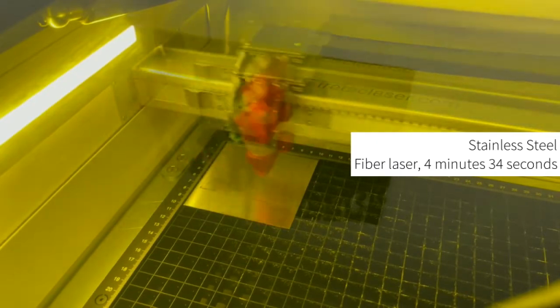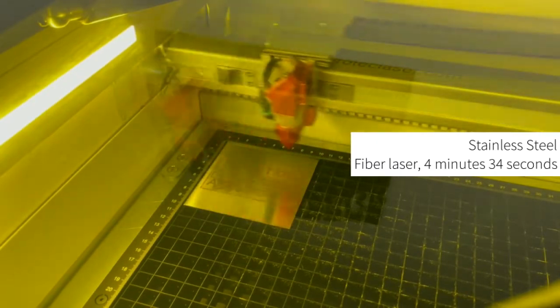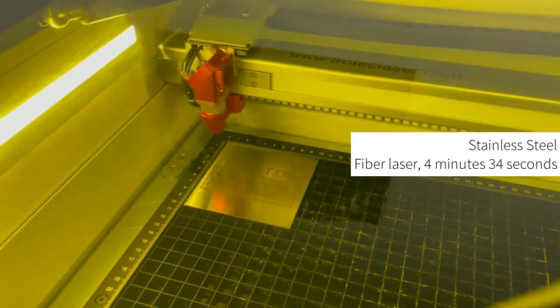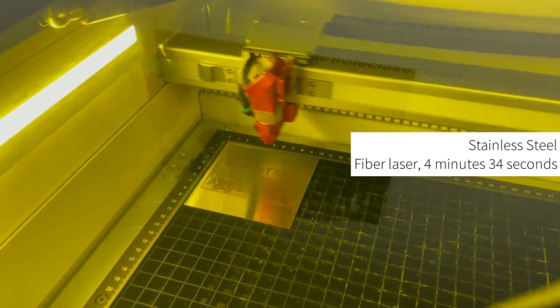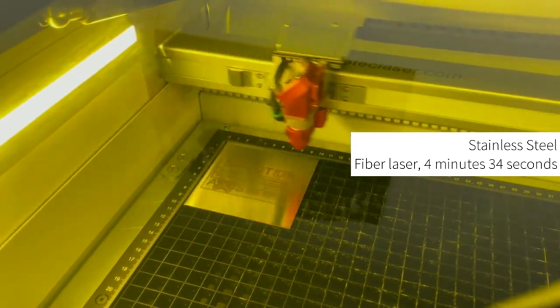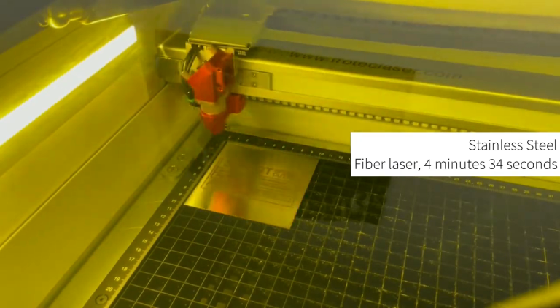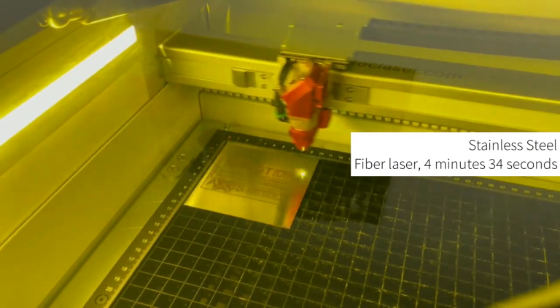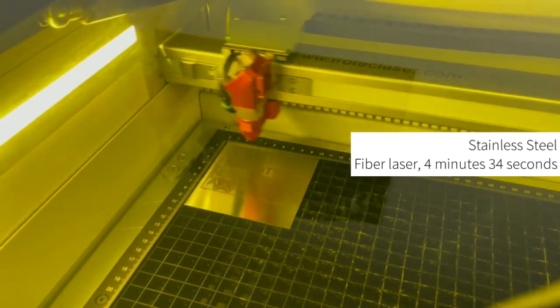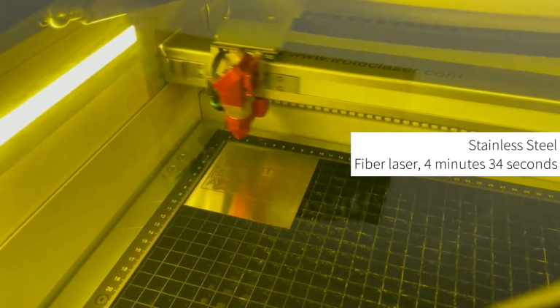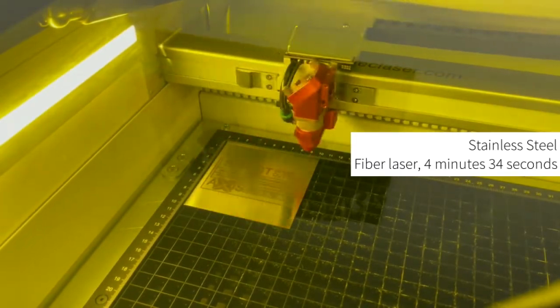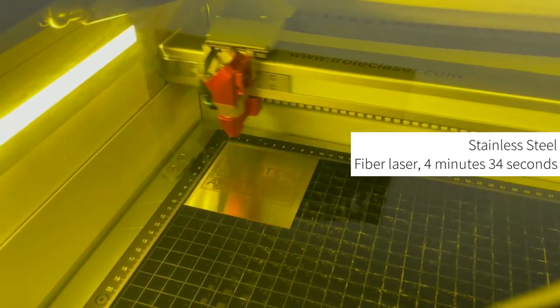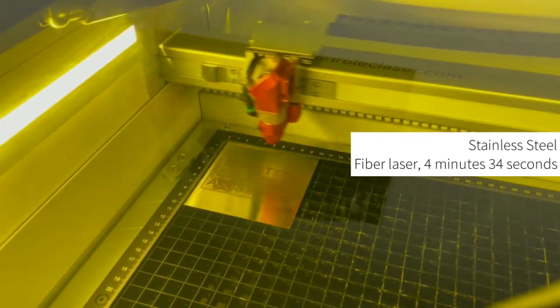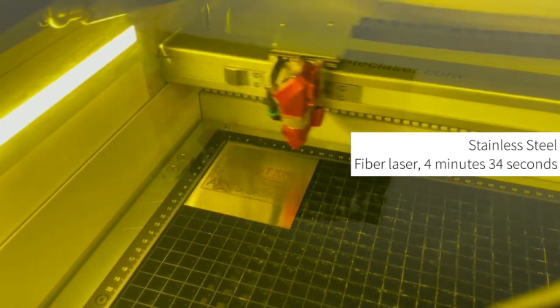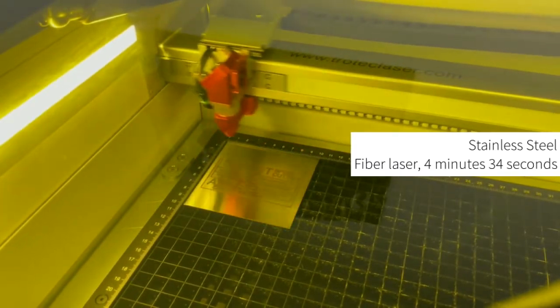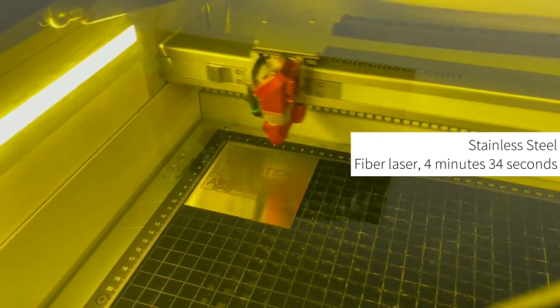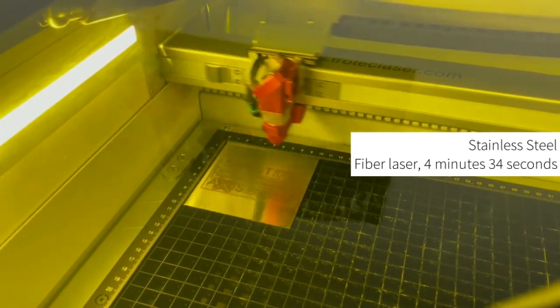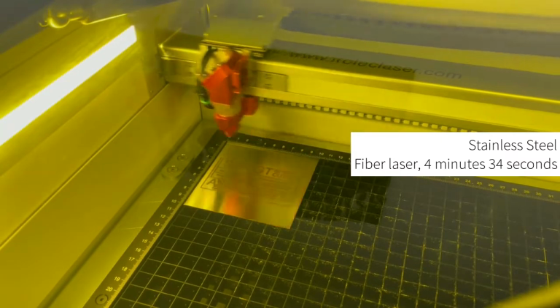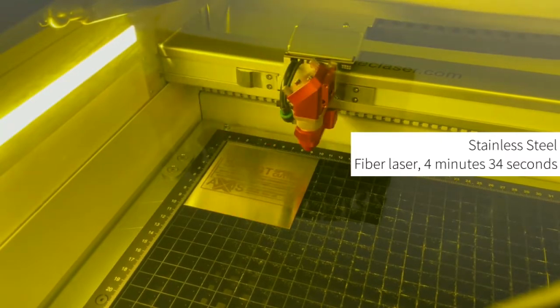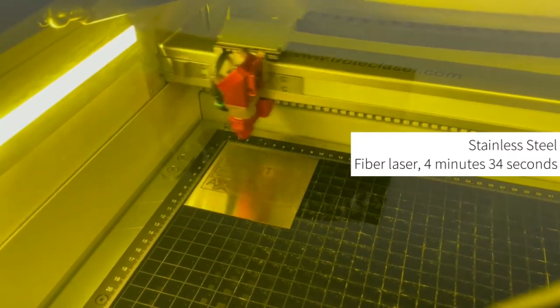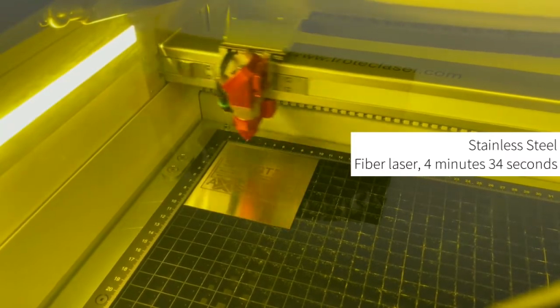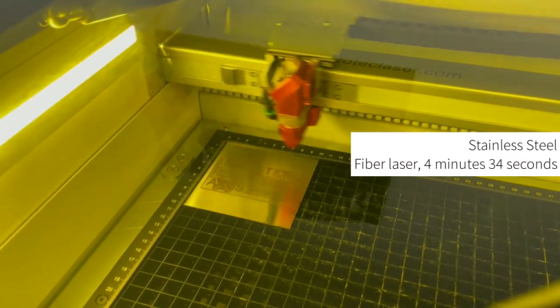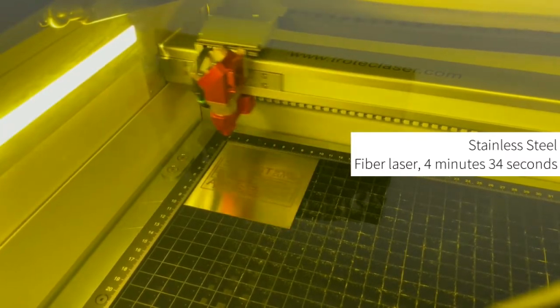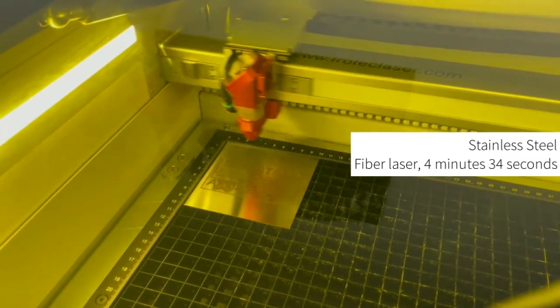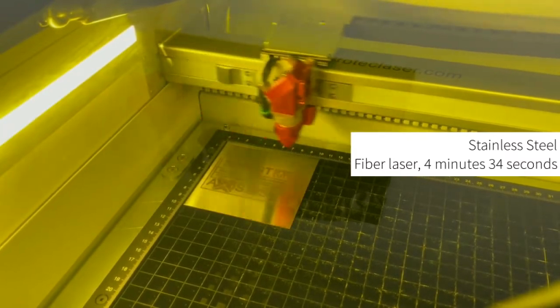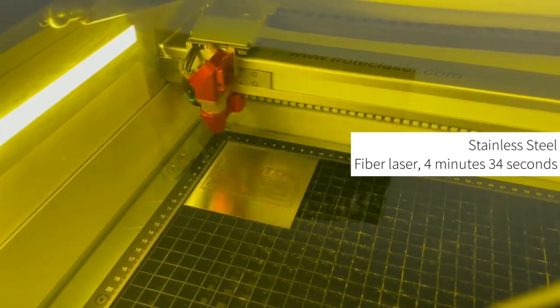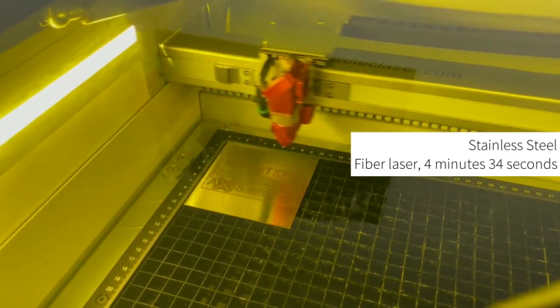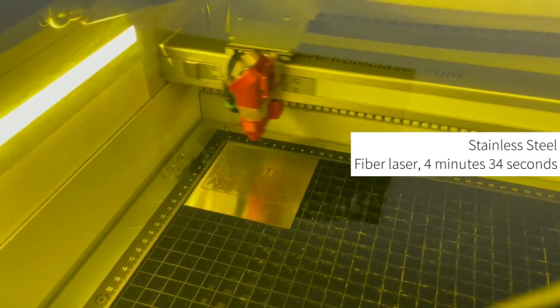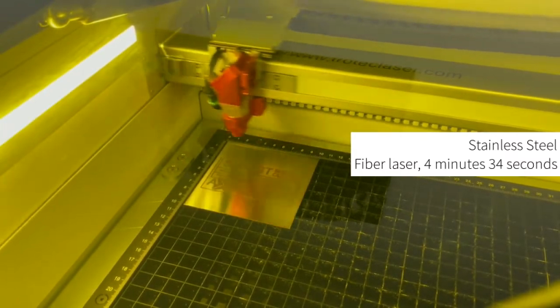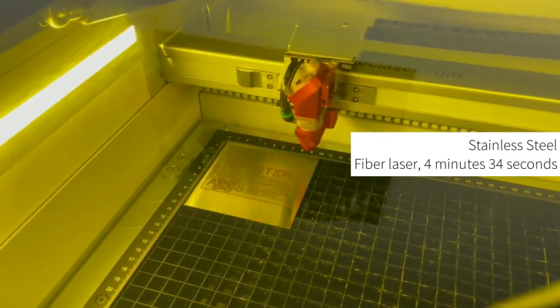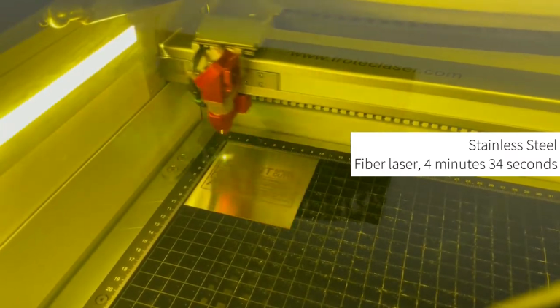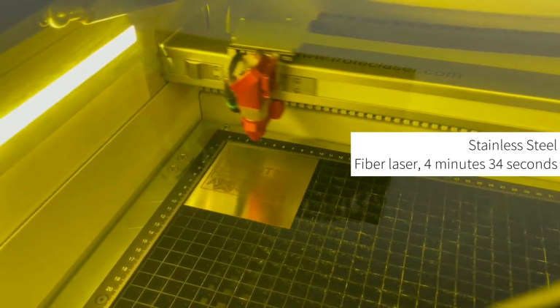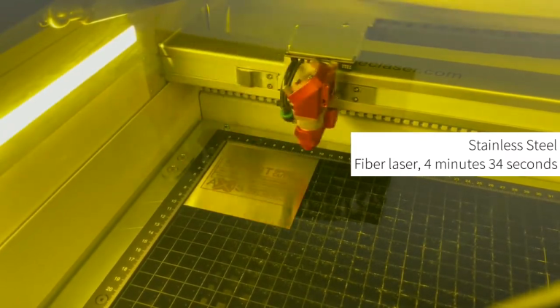The fibre laser also processes select plastics. You can see that this process is significantly longer than the previous two examples, and you also have to factor in the cut time as mentioned with anodized aluminium.